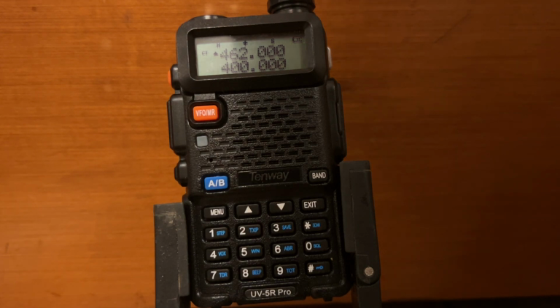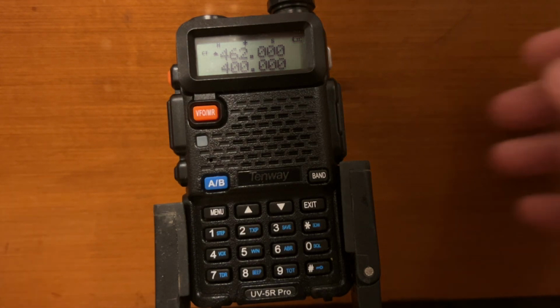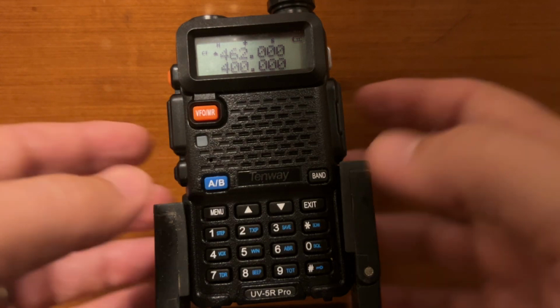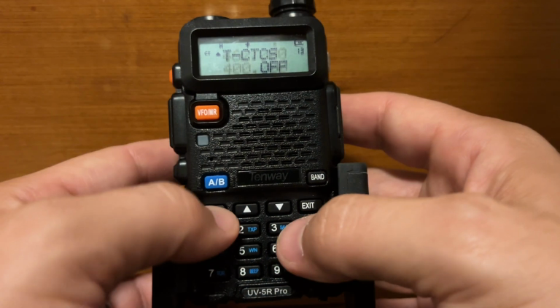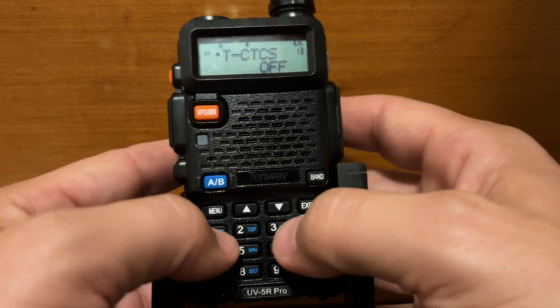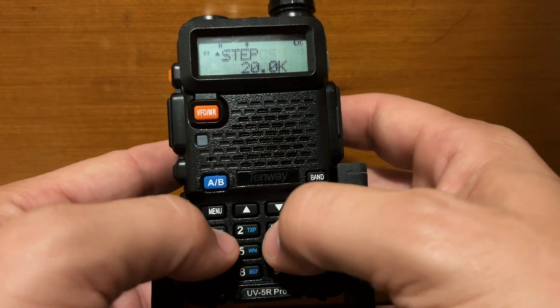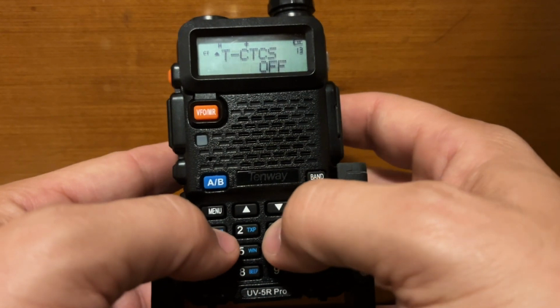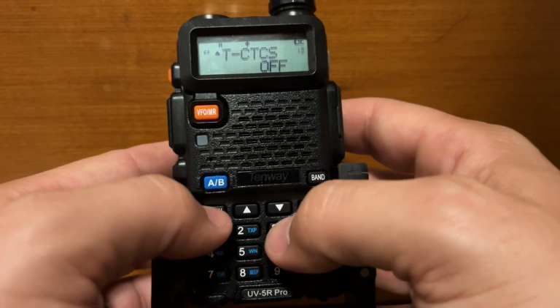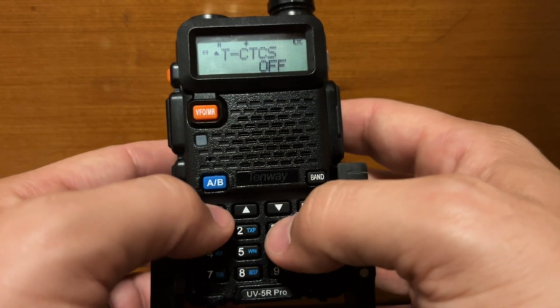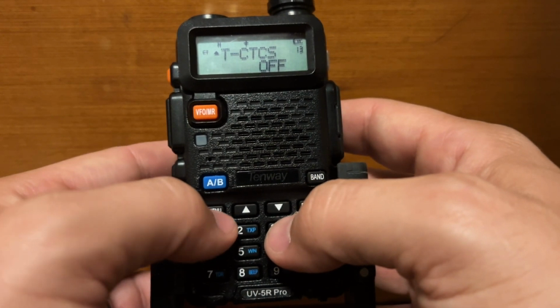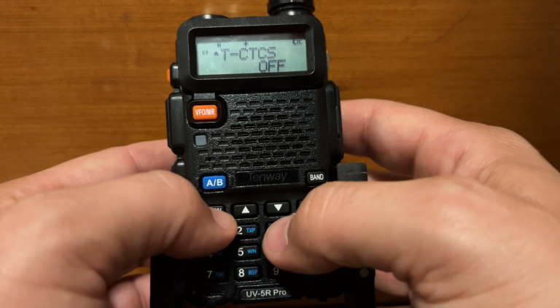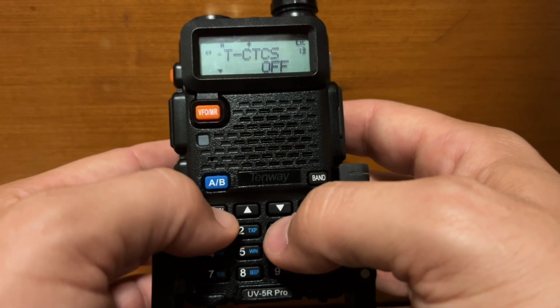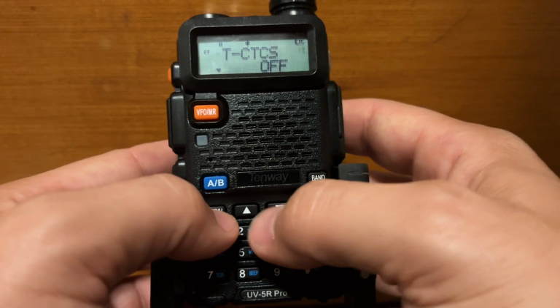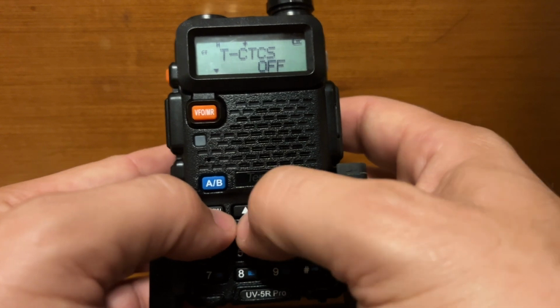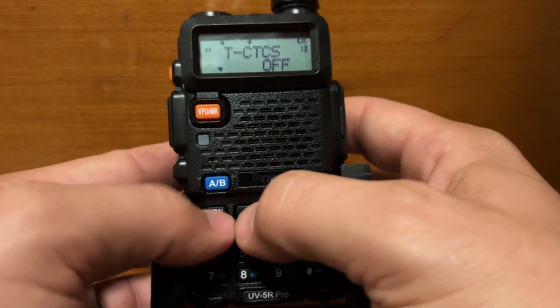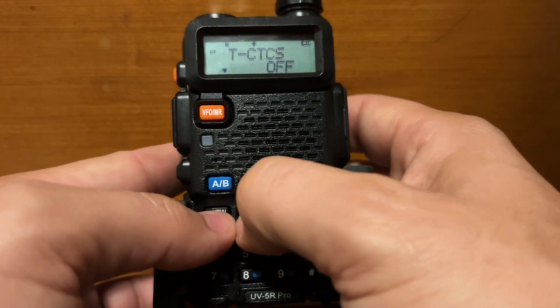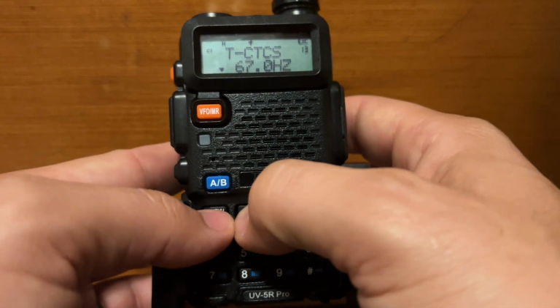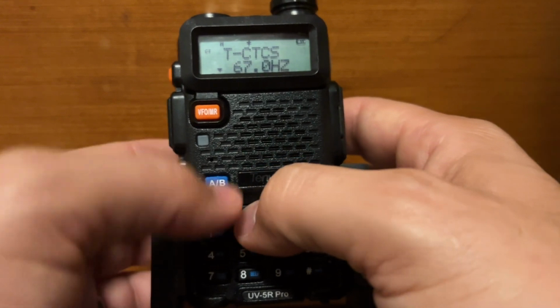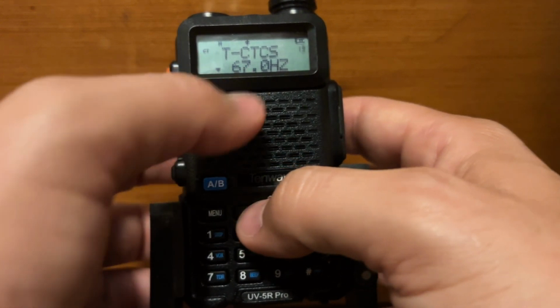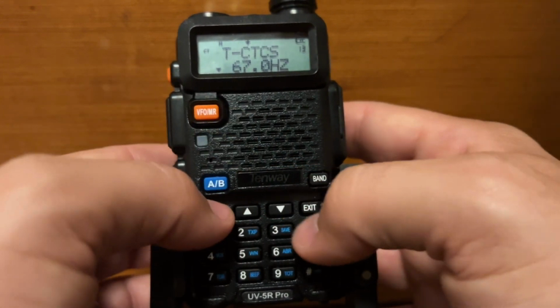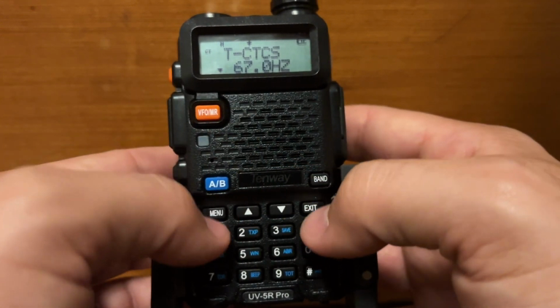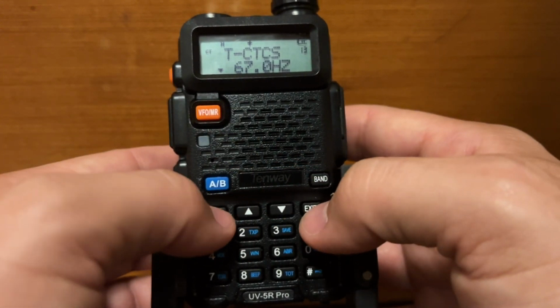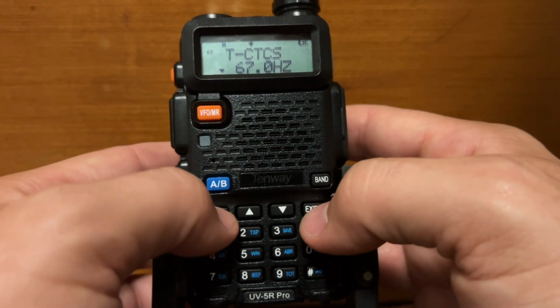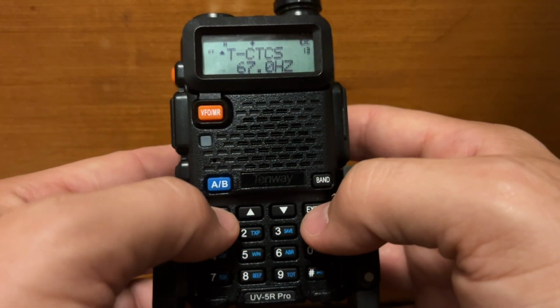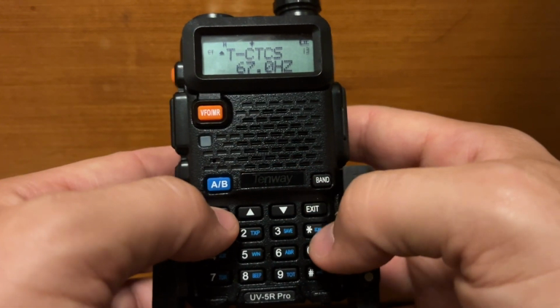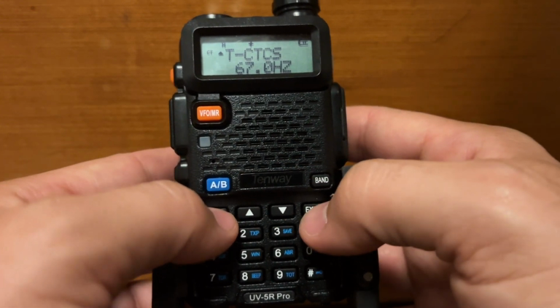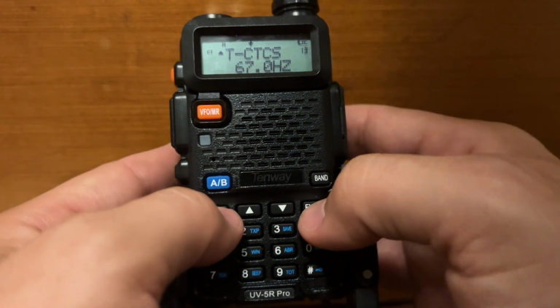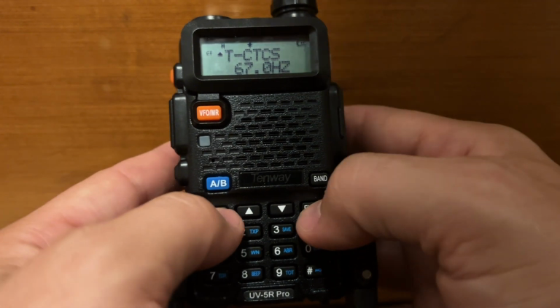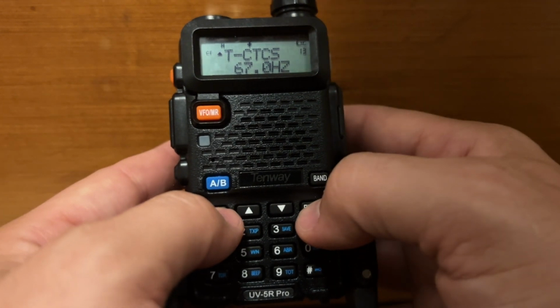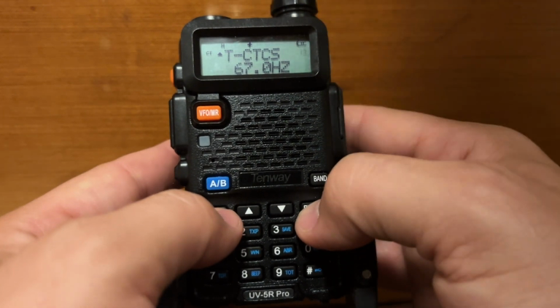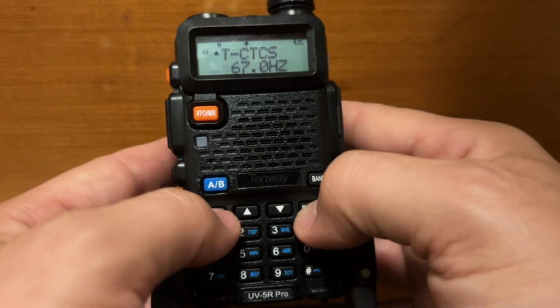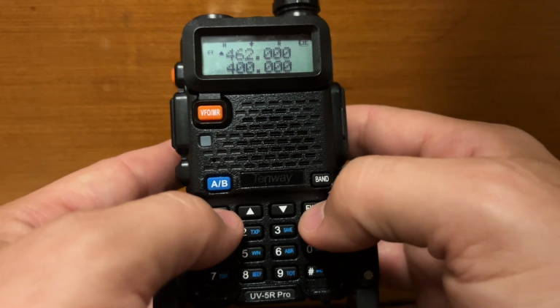Step two, we'll go to menu 13. Hit menu, then hit up to scroll to 67 and leave it there. Hit menu again to lock it in, then hit exit.